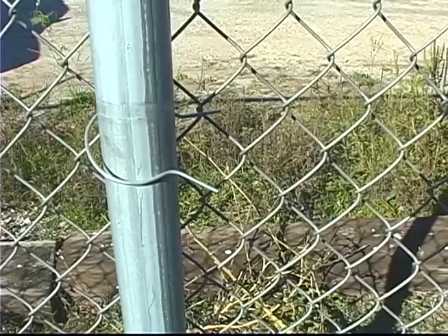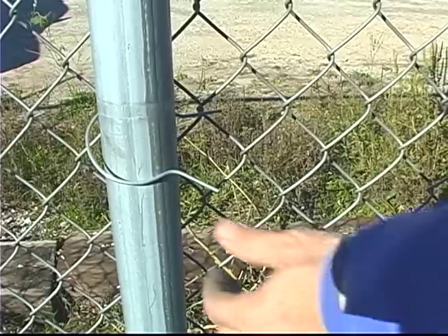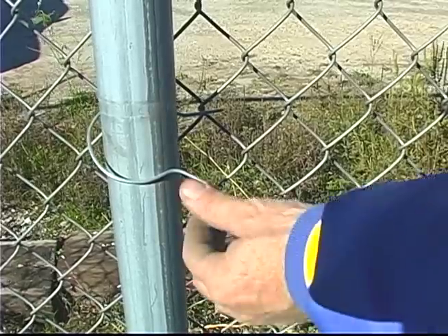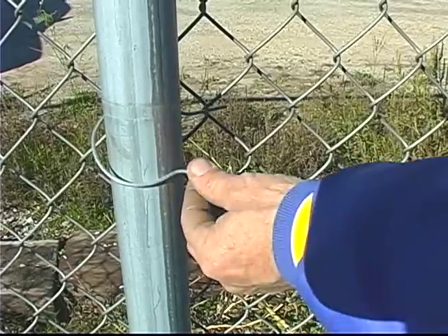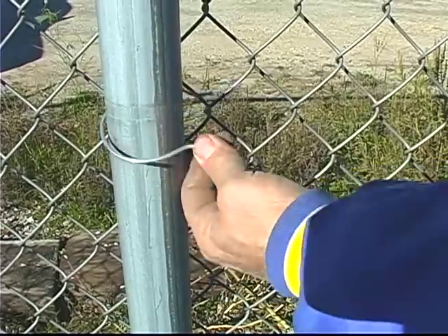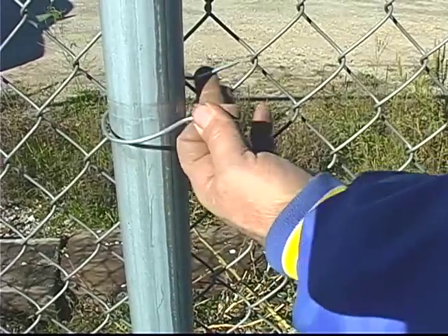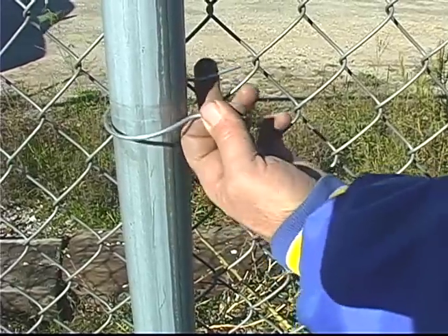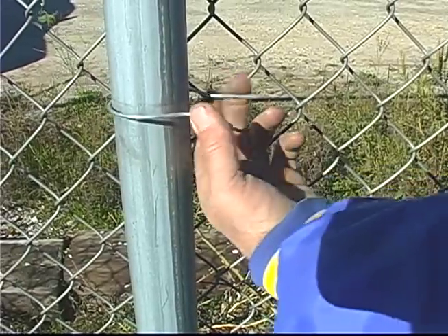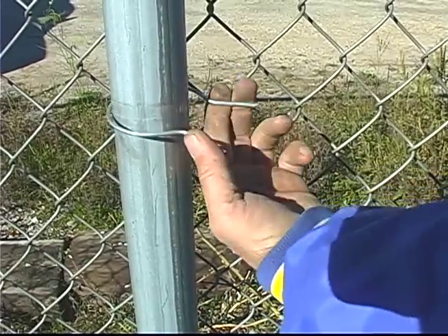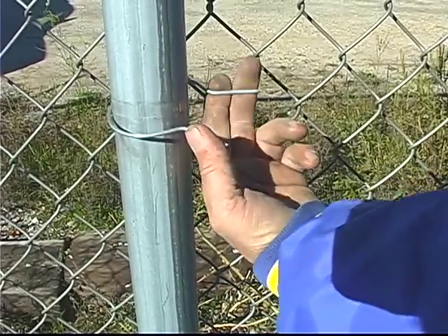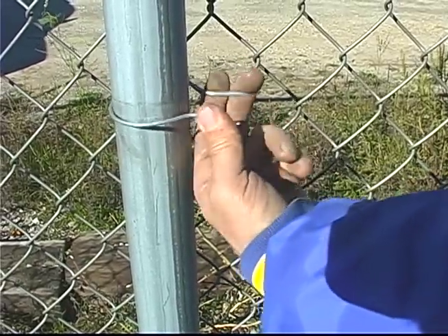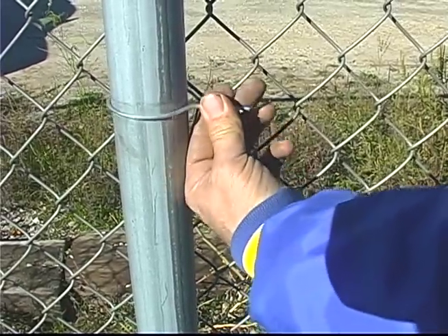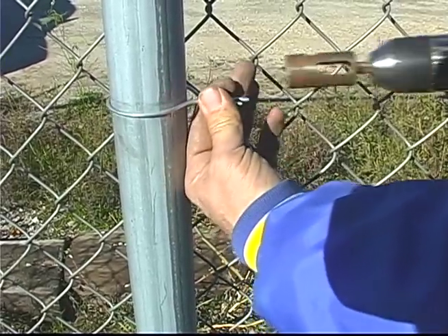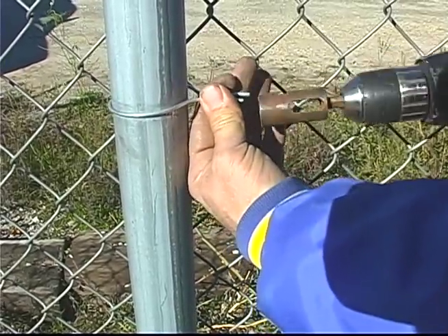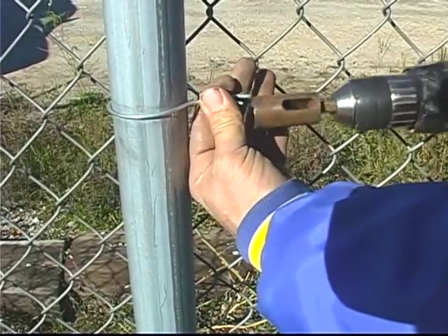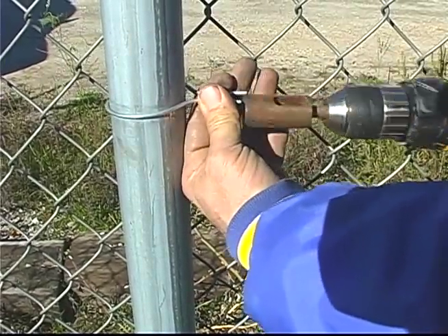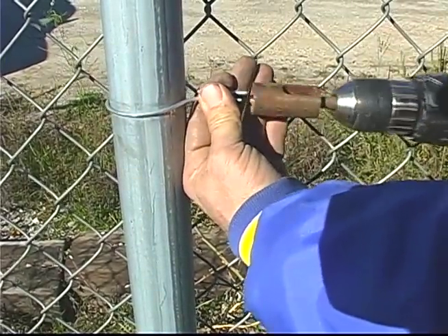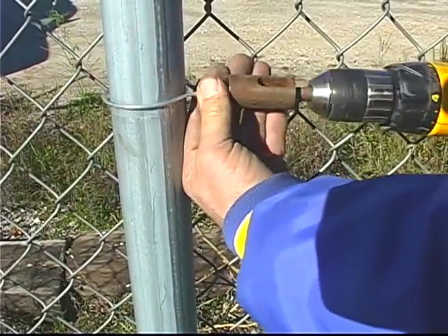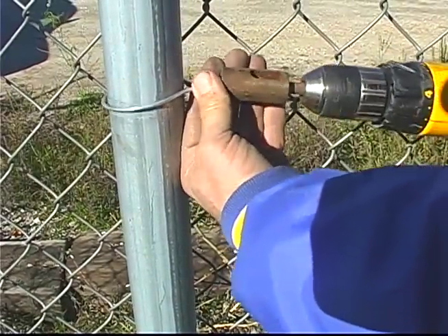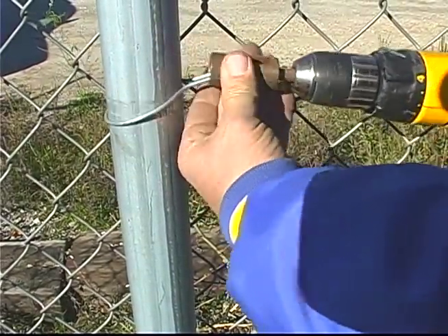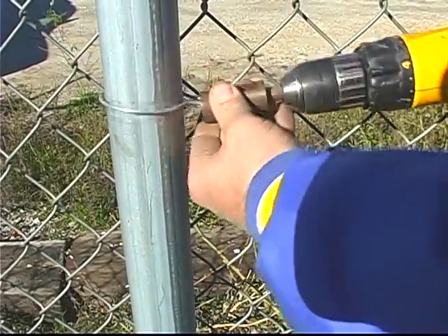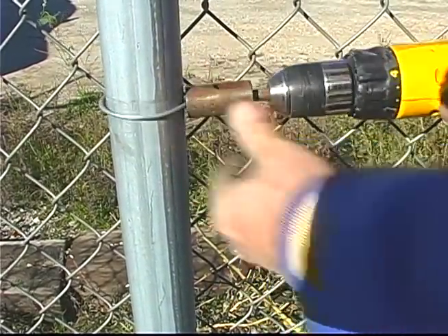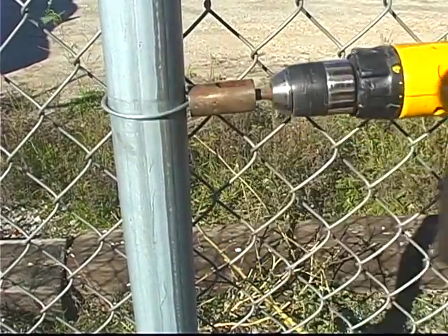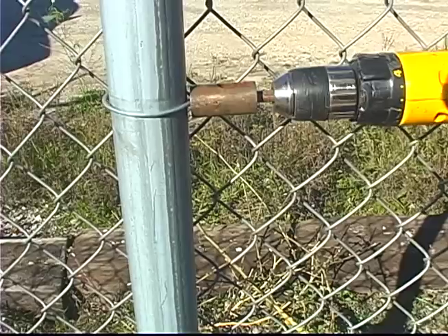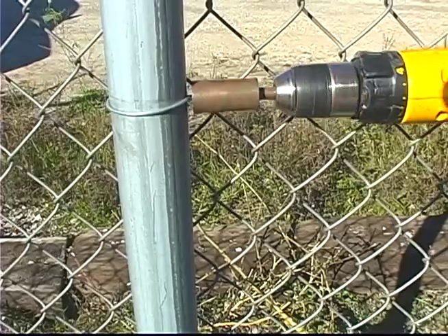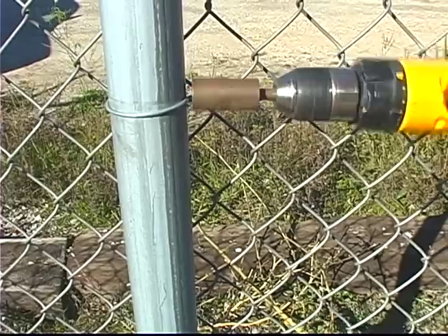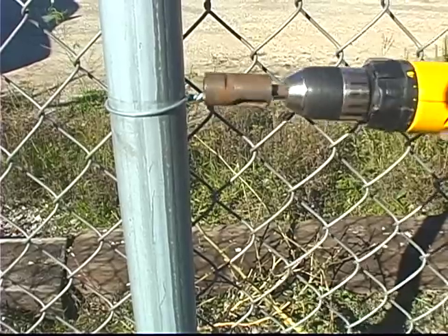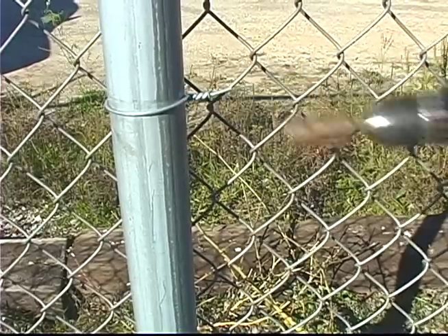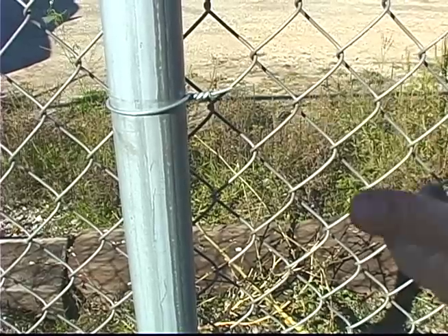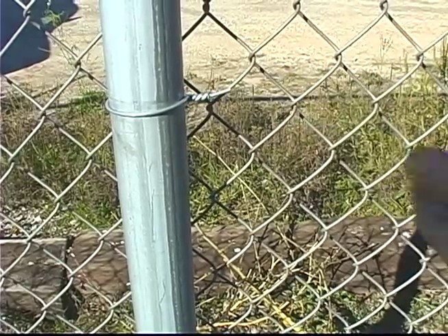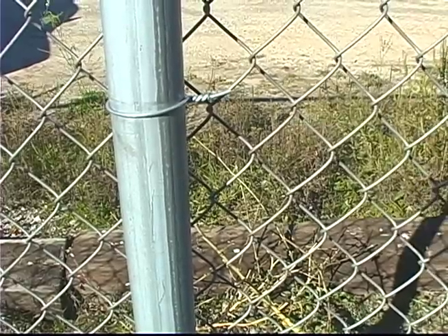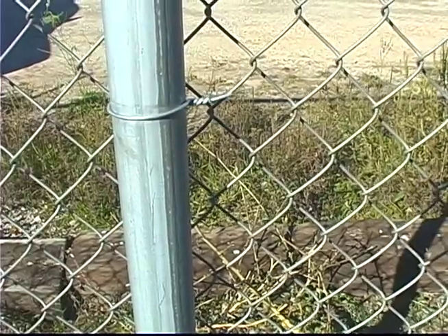Here's the easy twist tie in action: pull together, pinch it, put it in the drill, and twist. Quick as that.